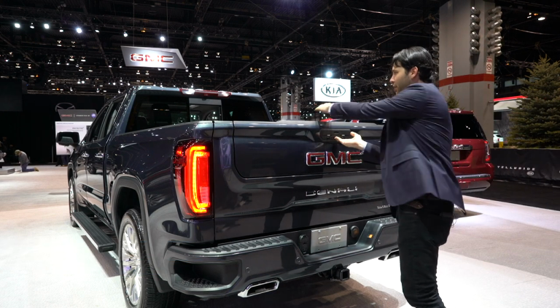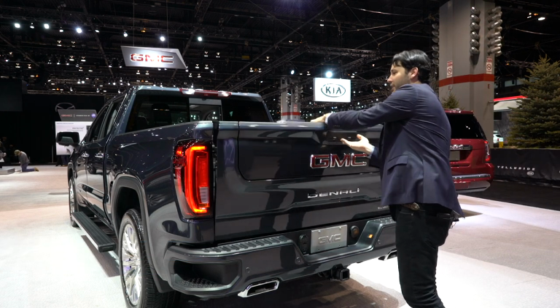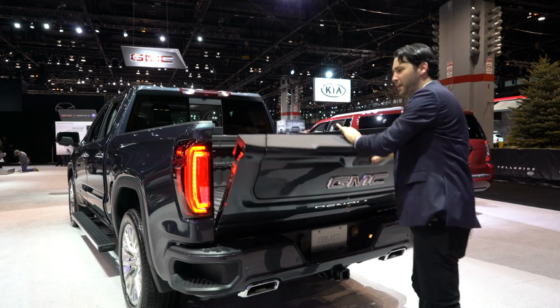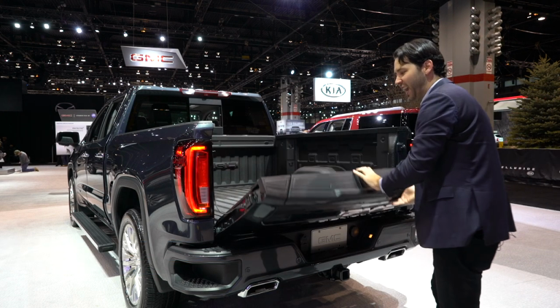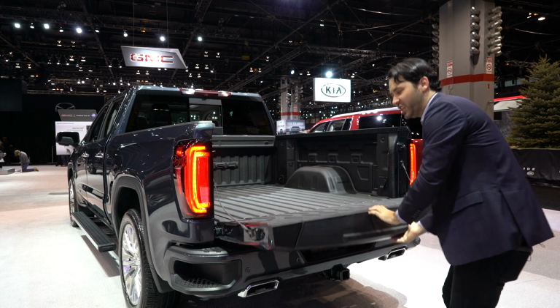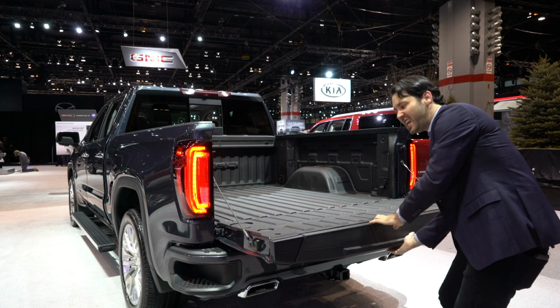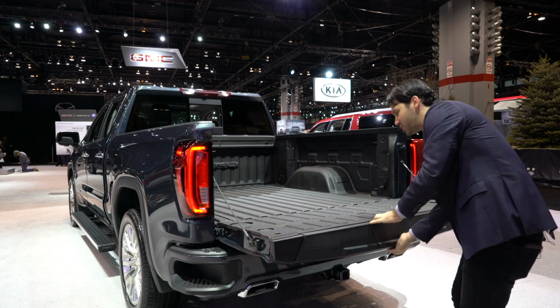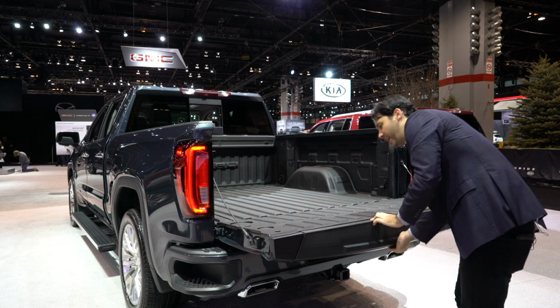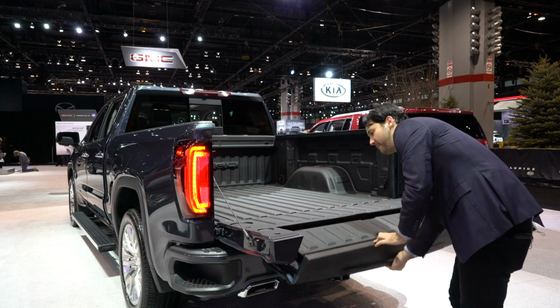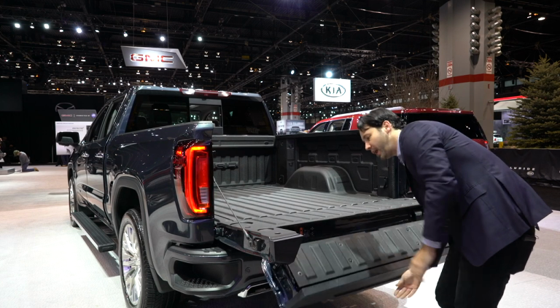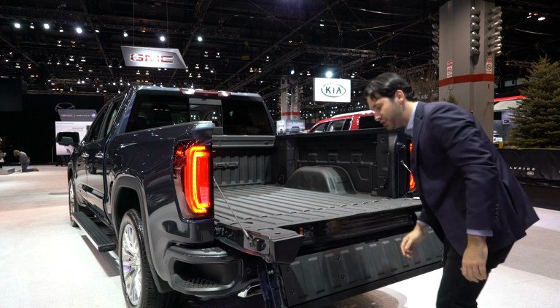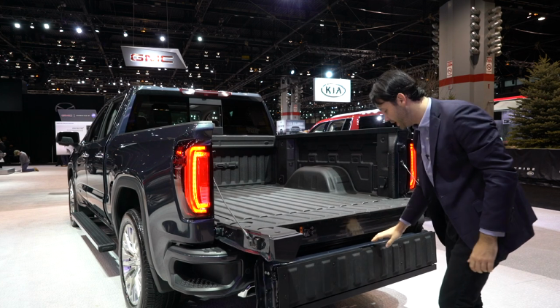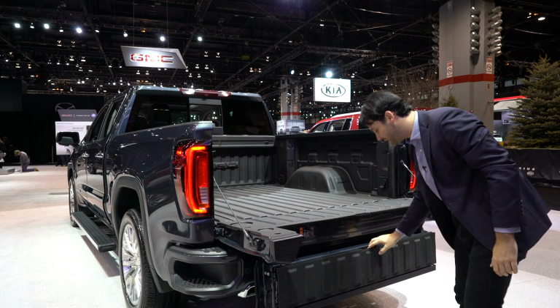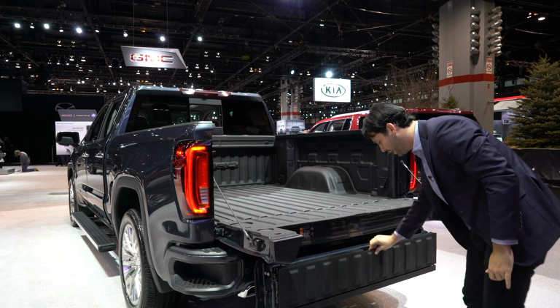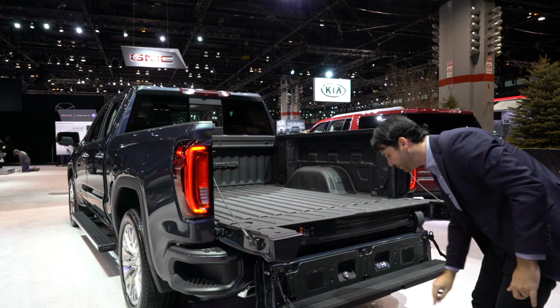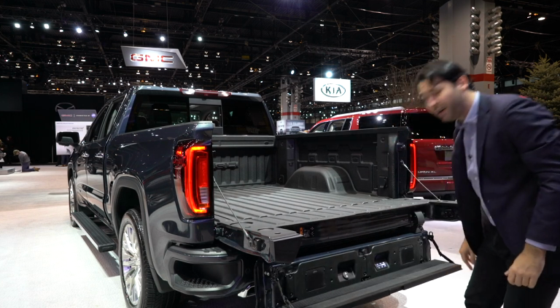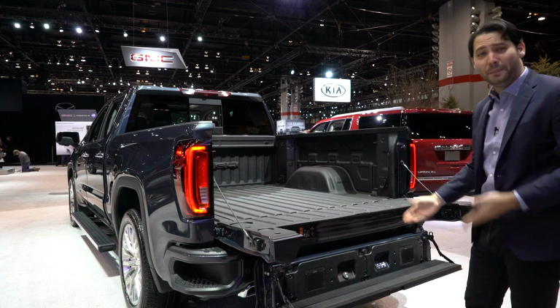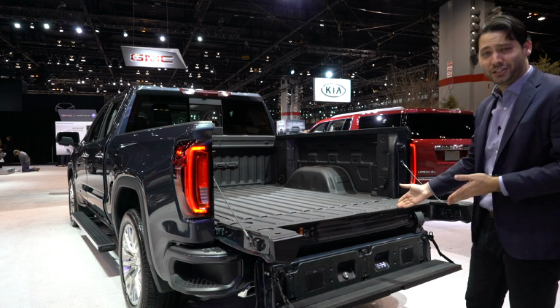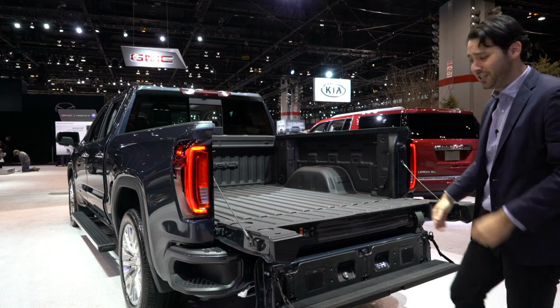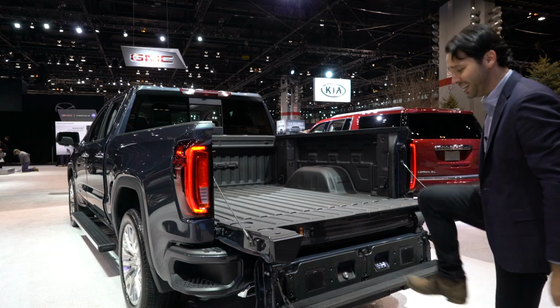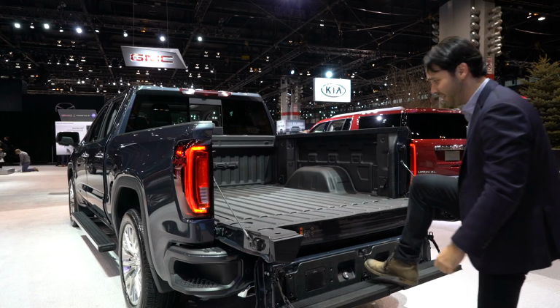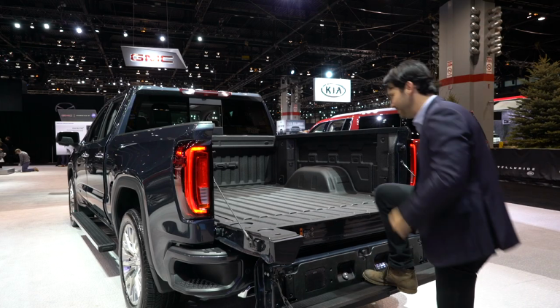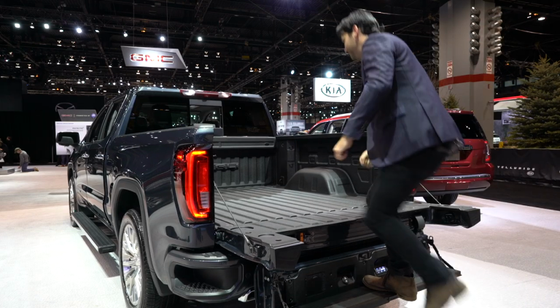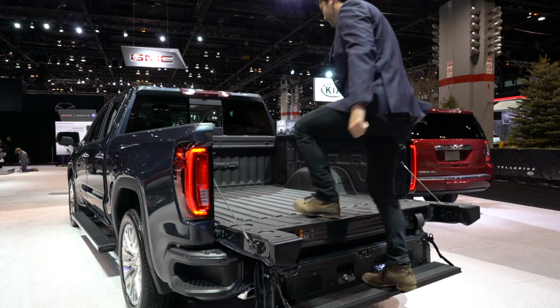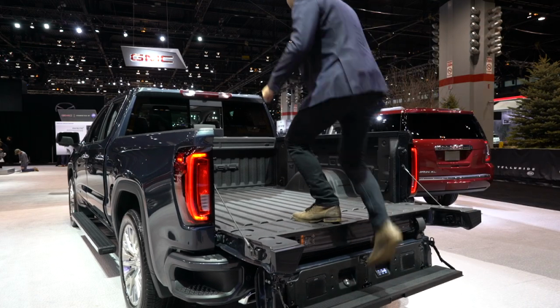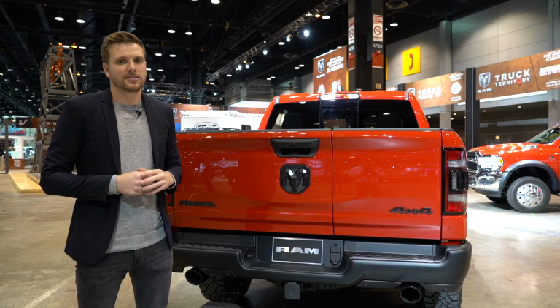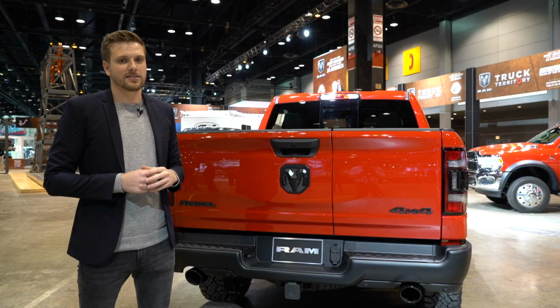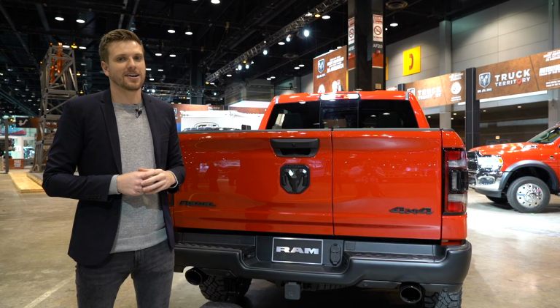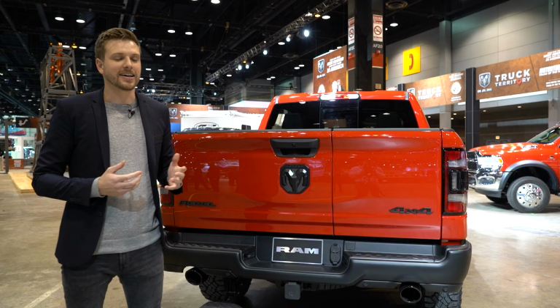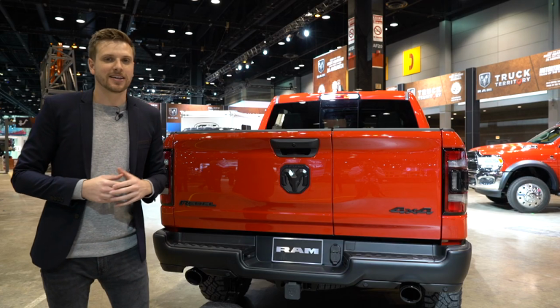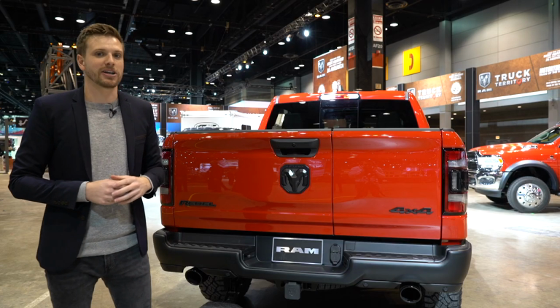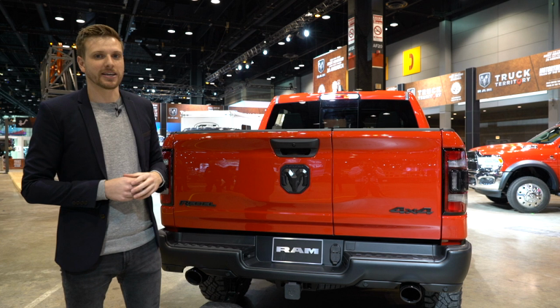Look at this baby work in action — not just one, but two tailgates in one. It basically turns your tailgate into stairs. Yeah, that looks pretty complicated.